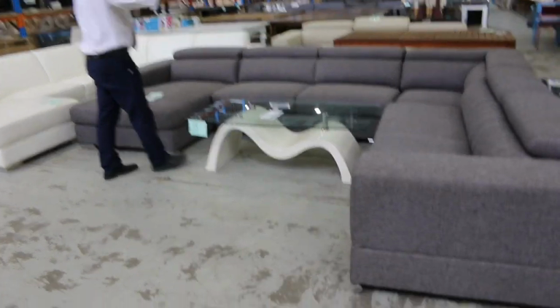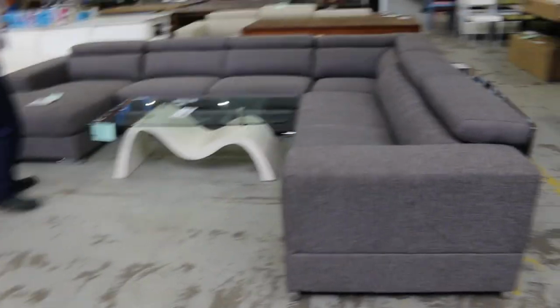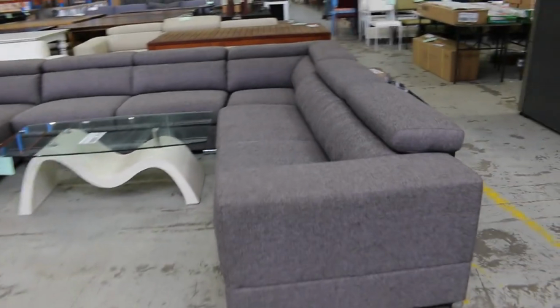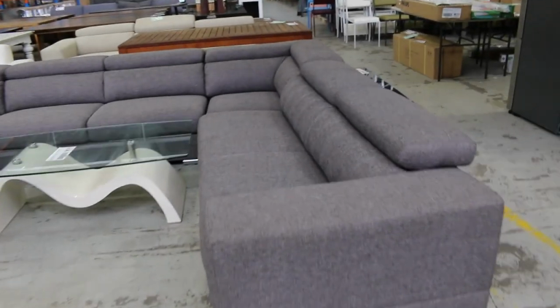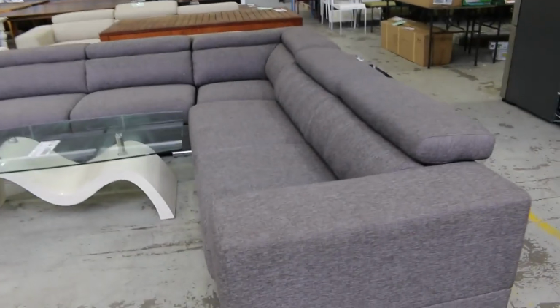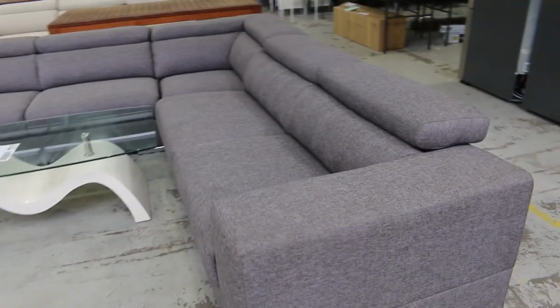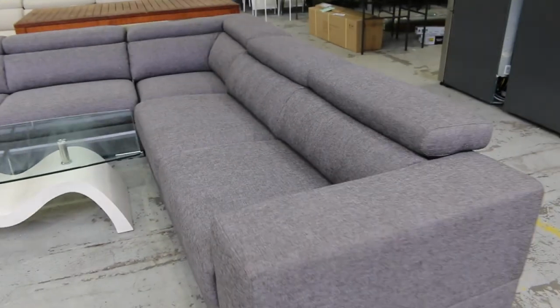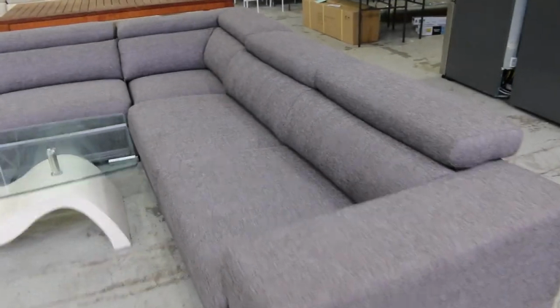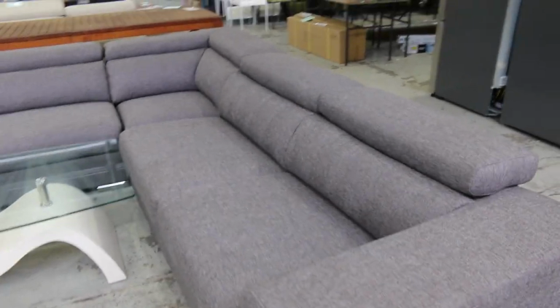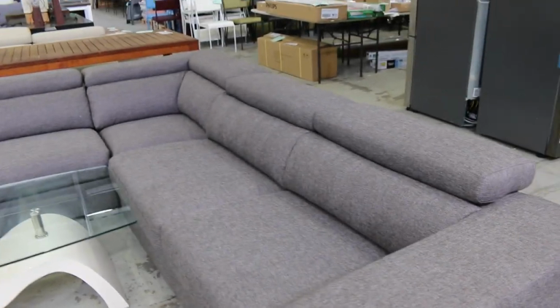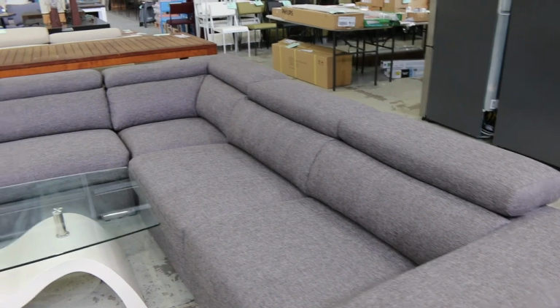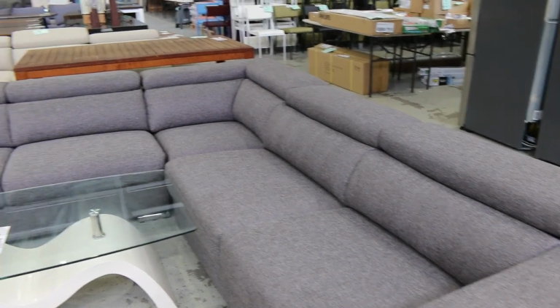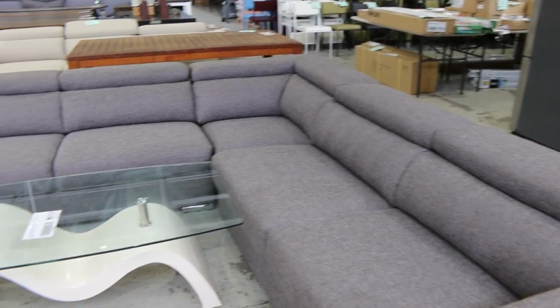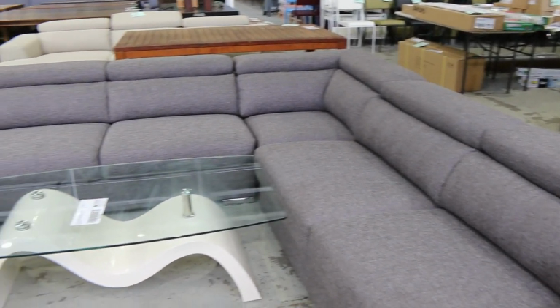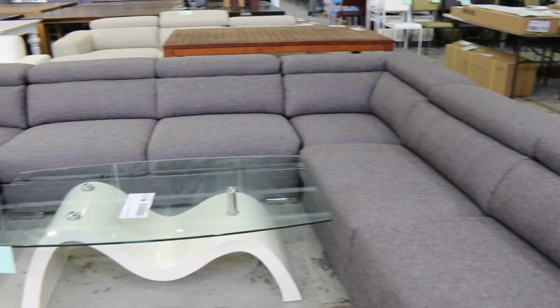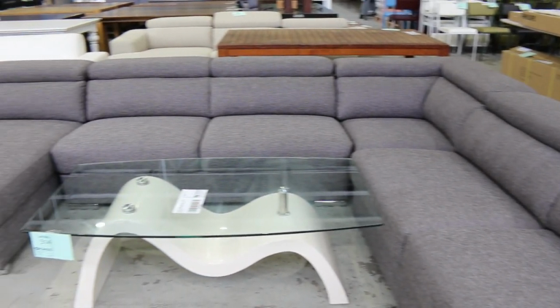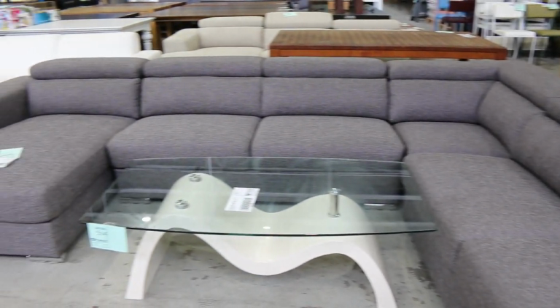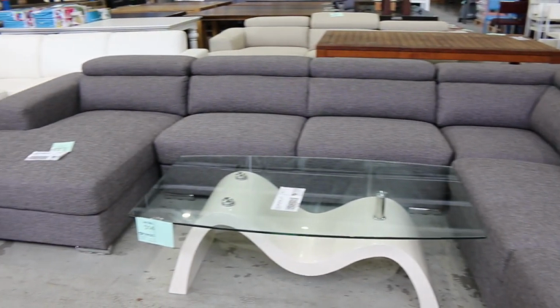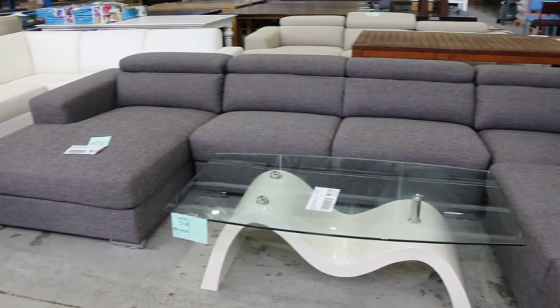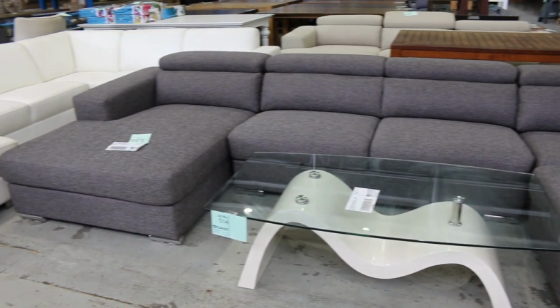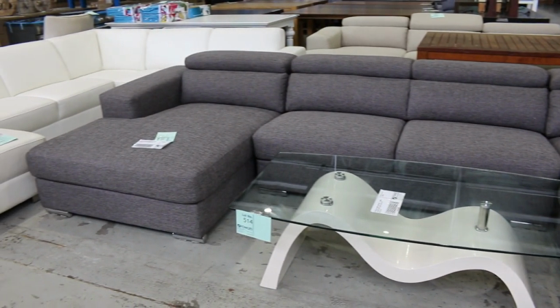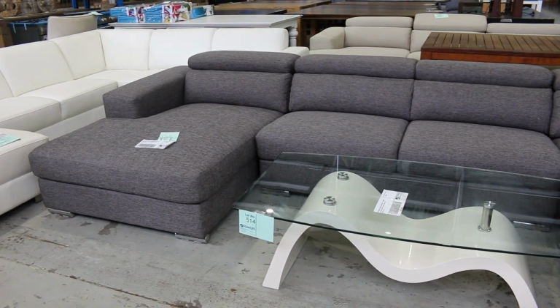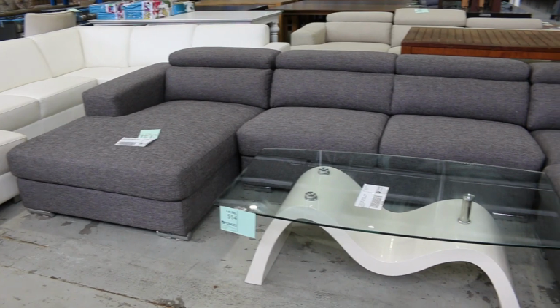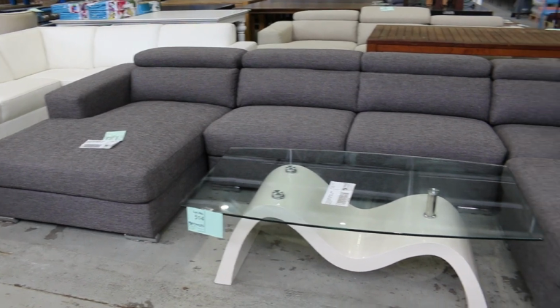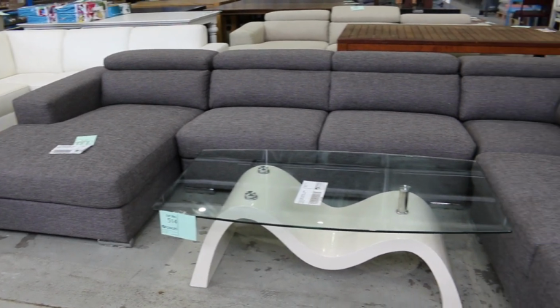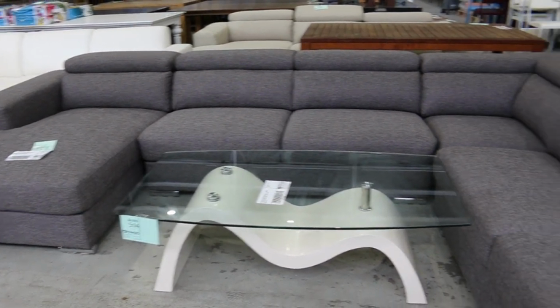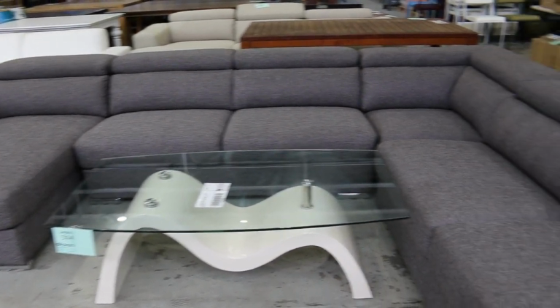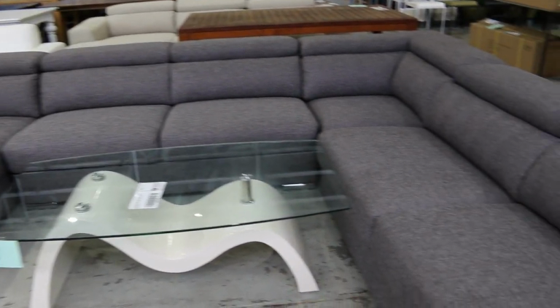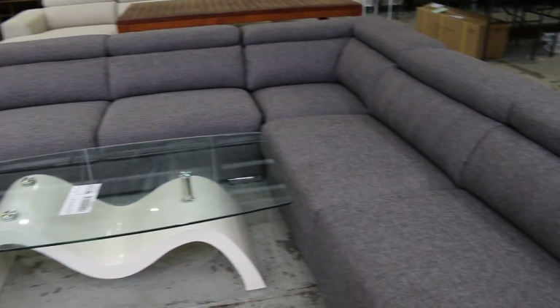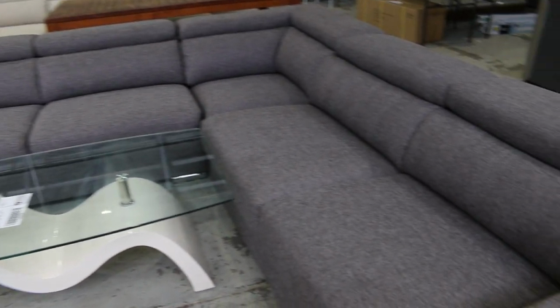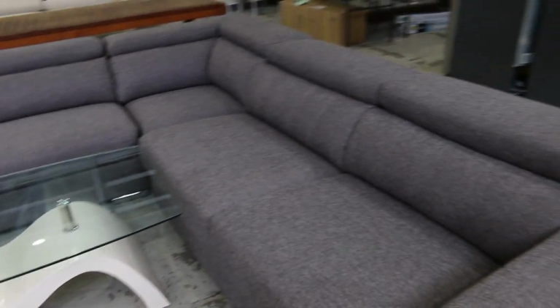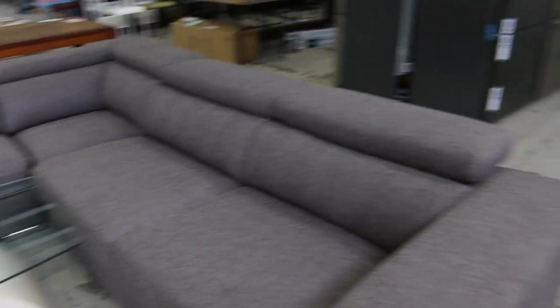Beautiful, big auction today, but this is a really nice looking couch — the corner couch. I reckon the bidding's going to be around that sort of $600 mark. In the shops you're going to be paying thousands and thousands, so I thought that was a good starting point.